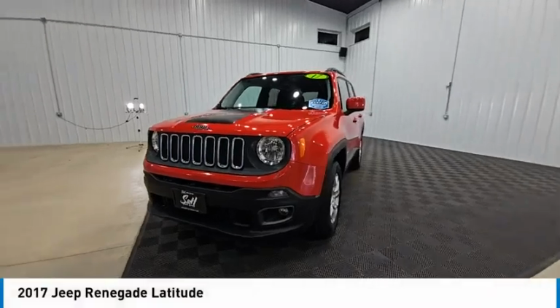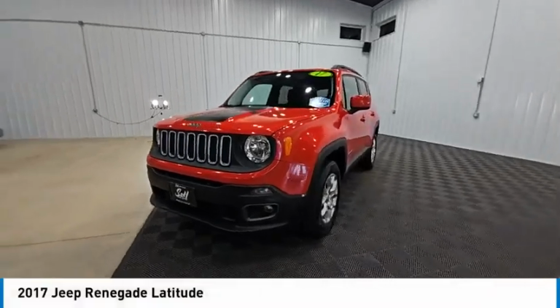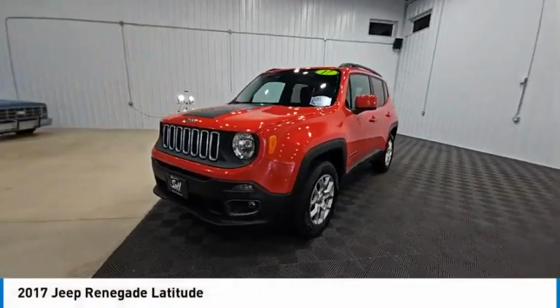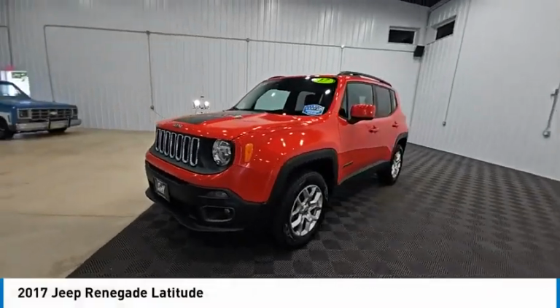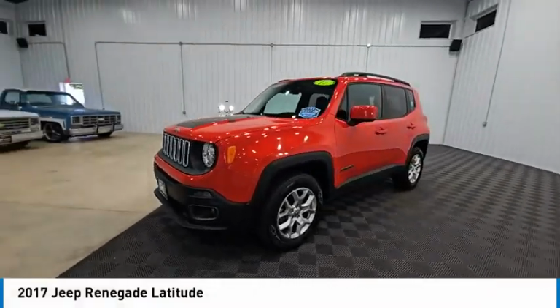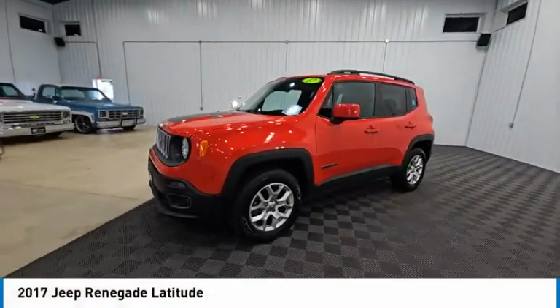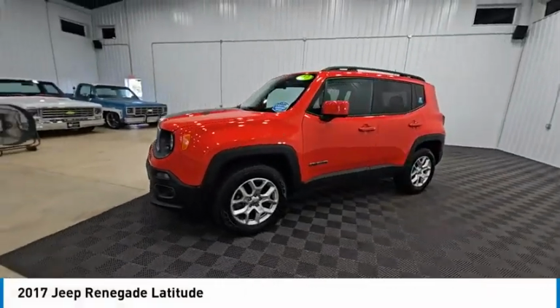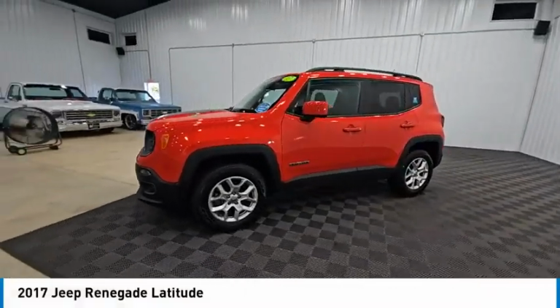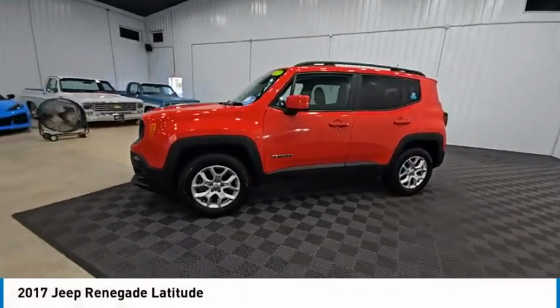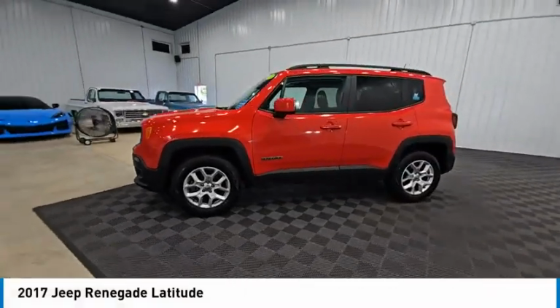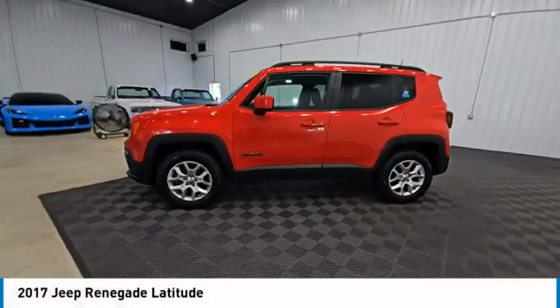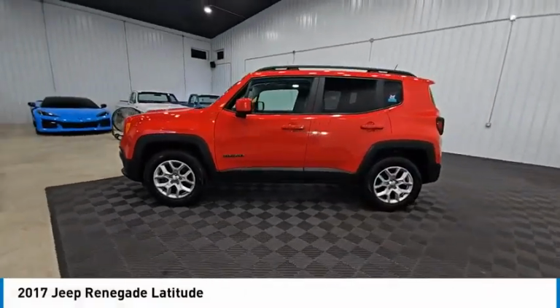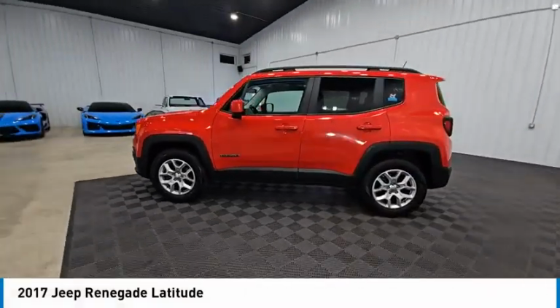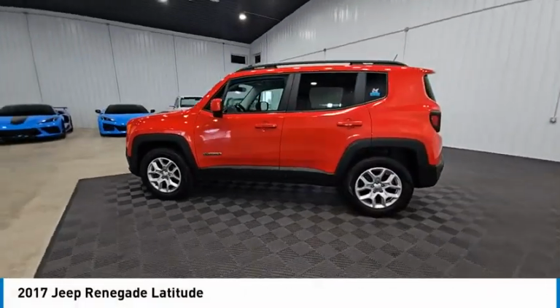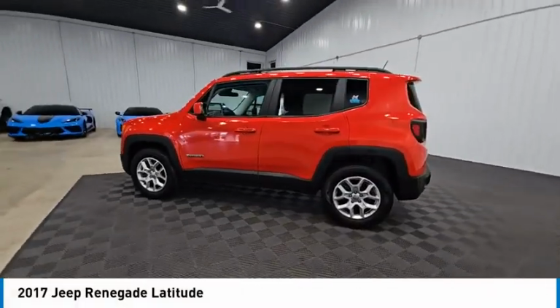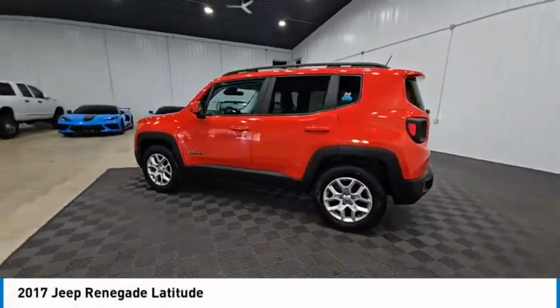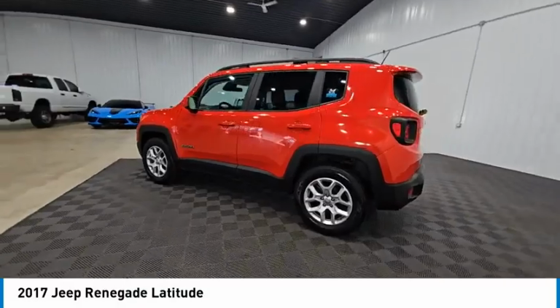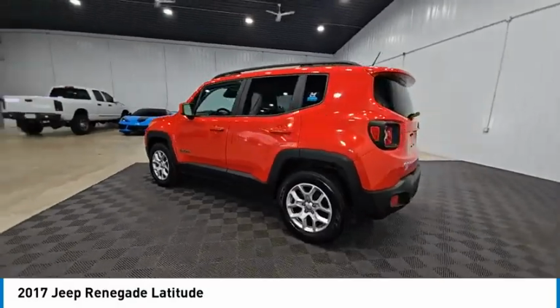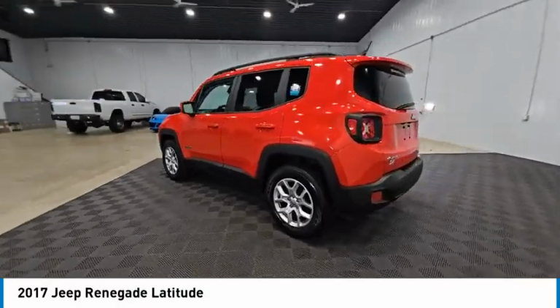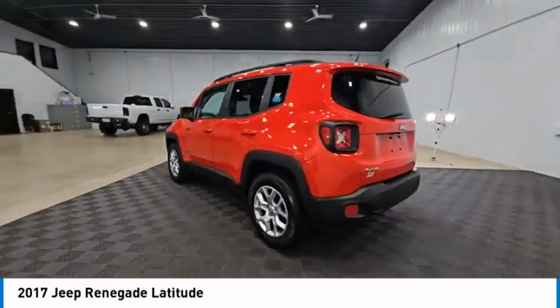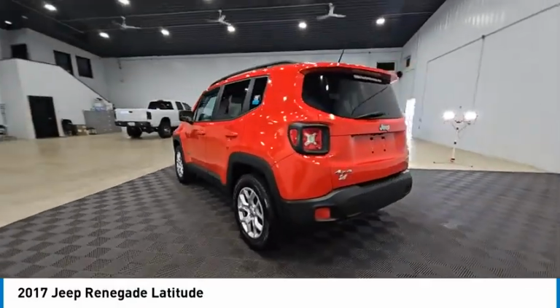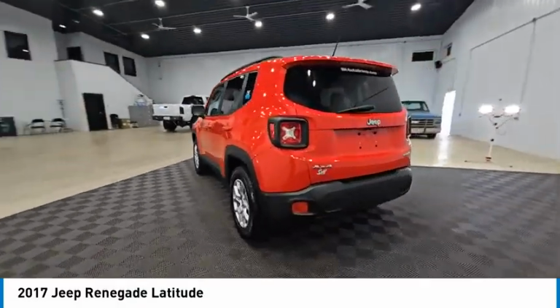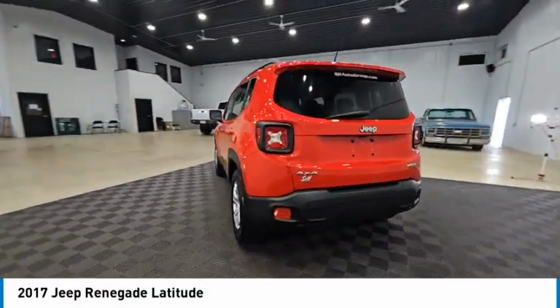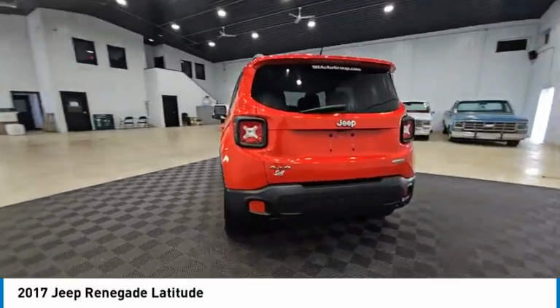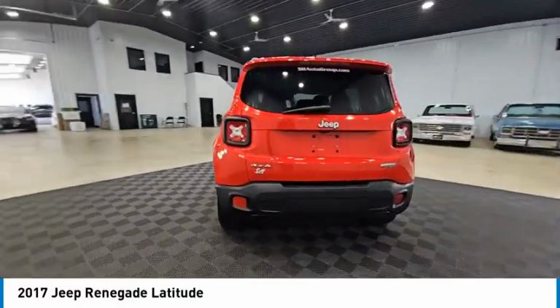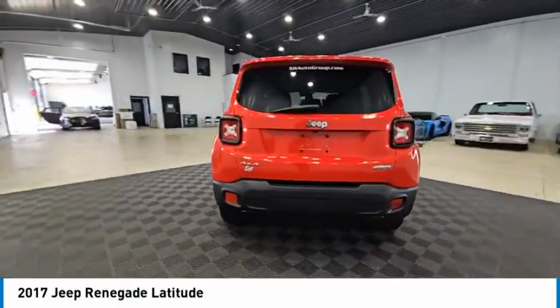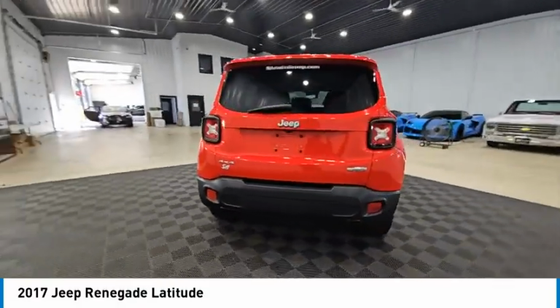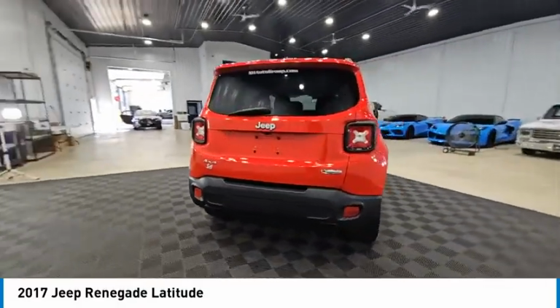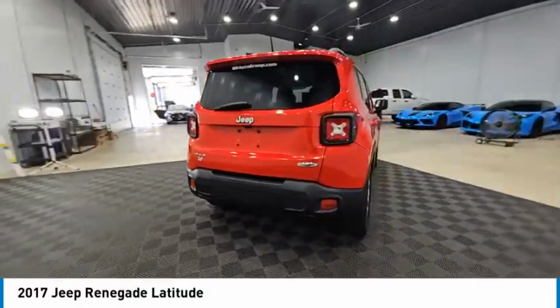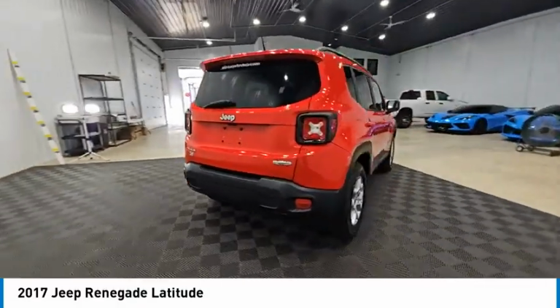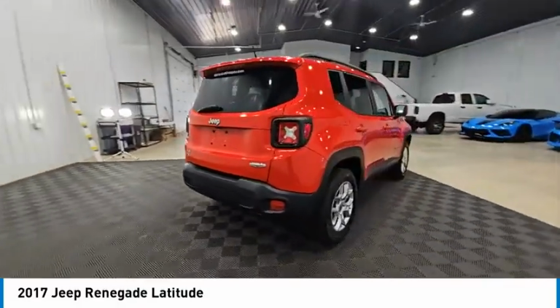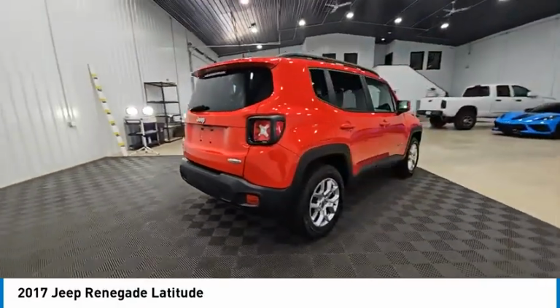Make a great choice today with the 2017 Jeep Renegade. The Jeep Renegade offers full-size capability built in a smaller SUV.